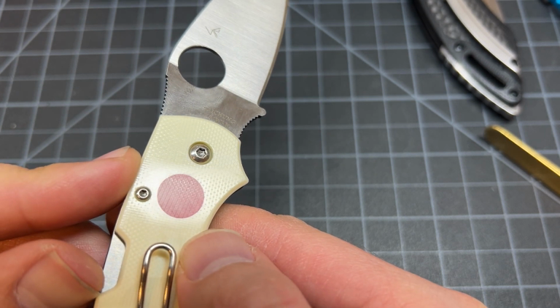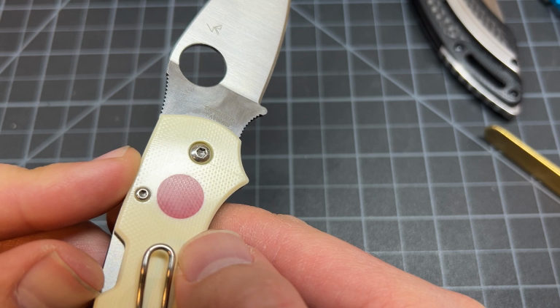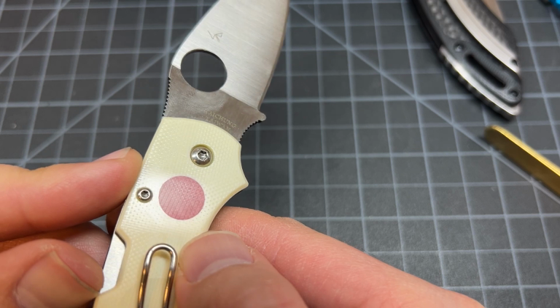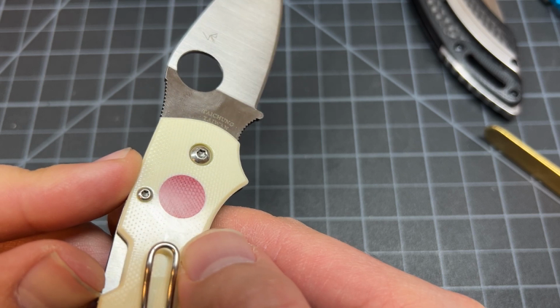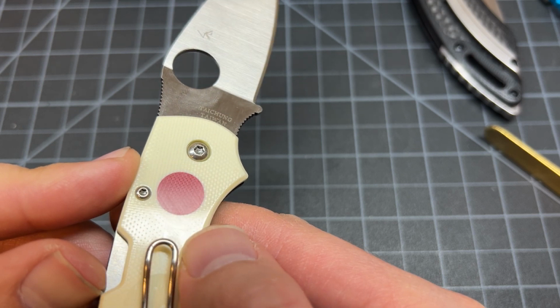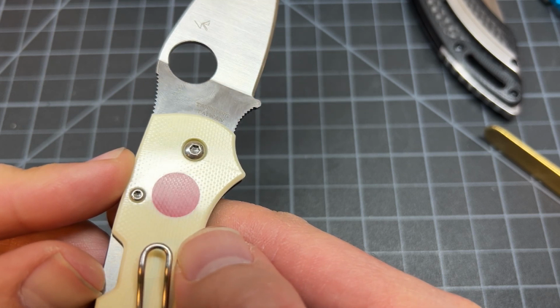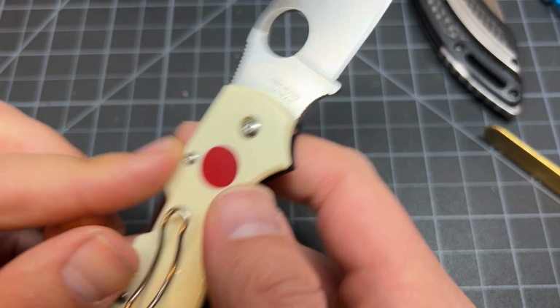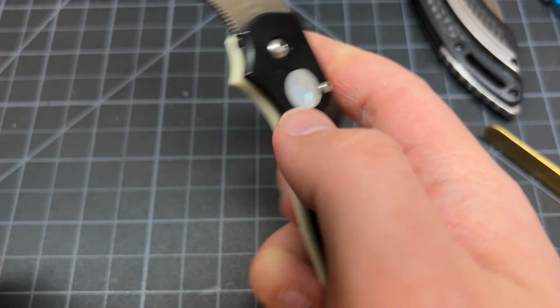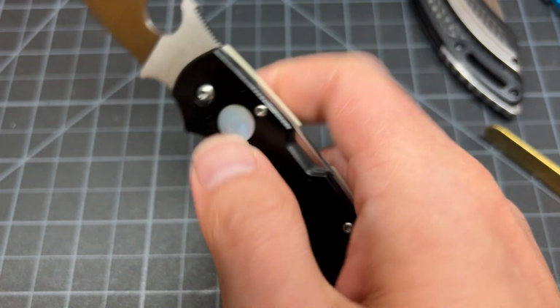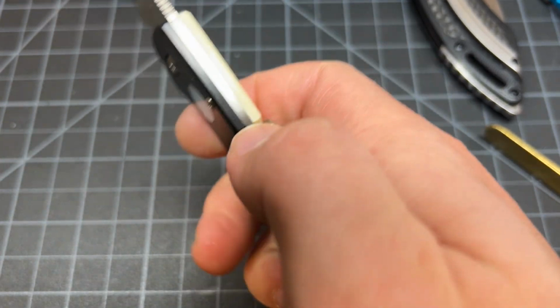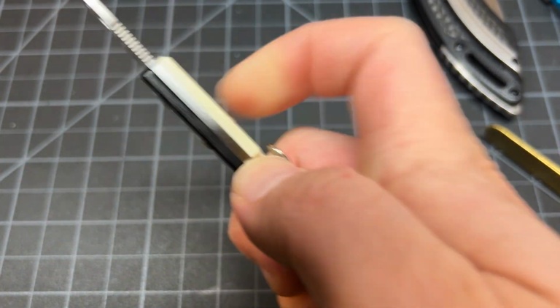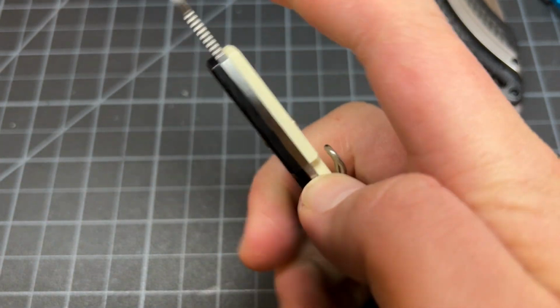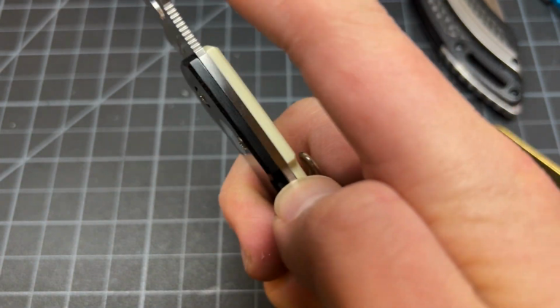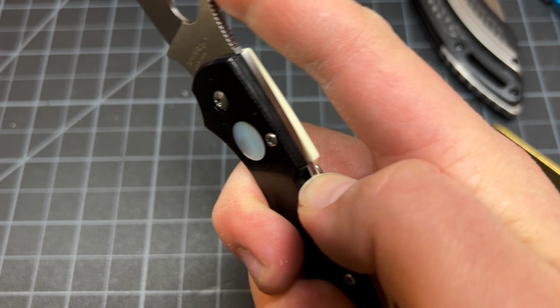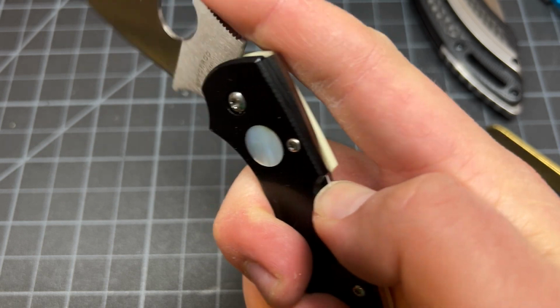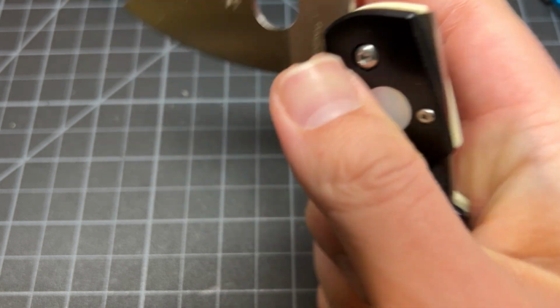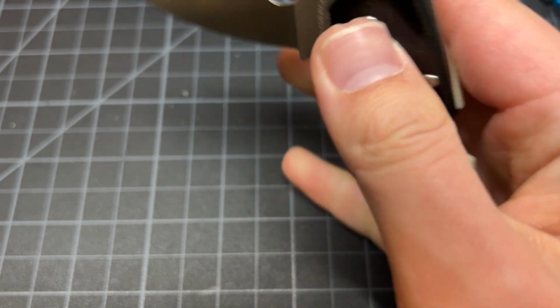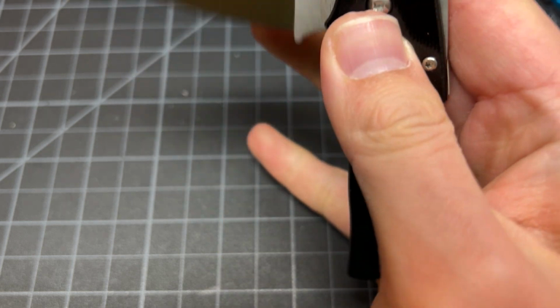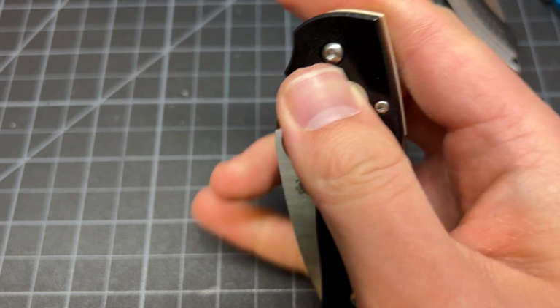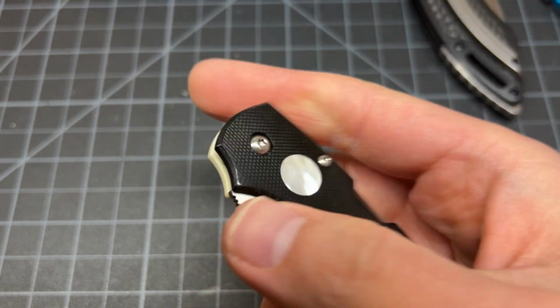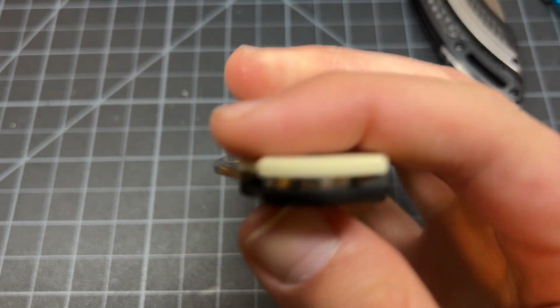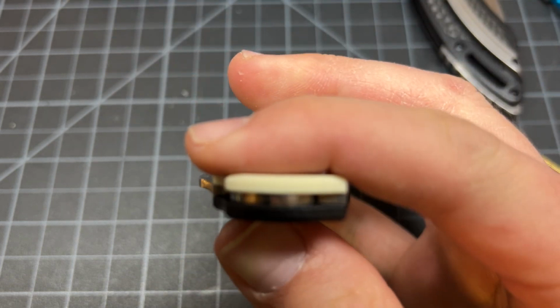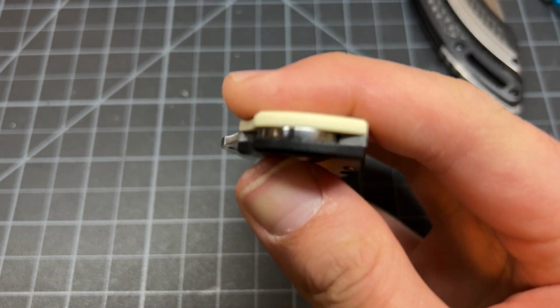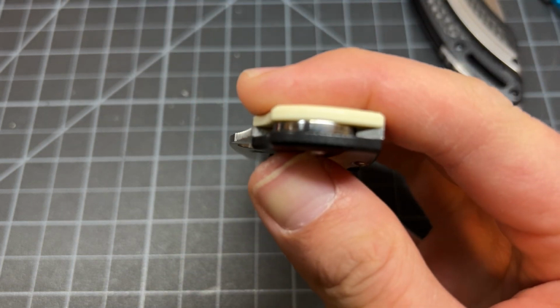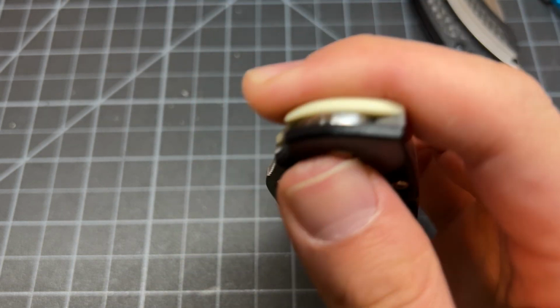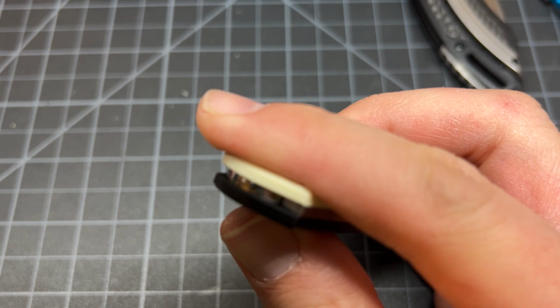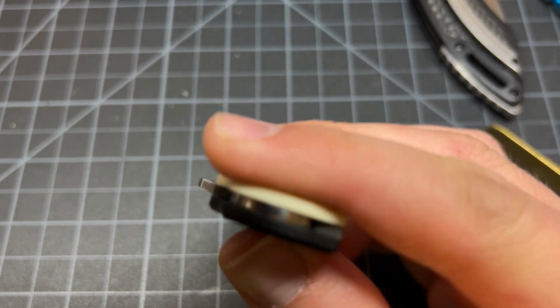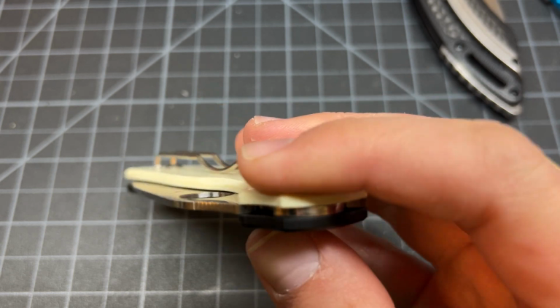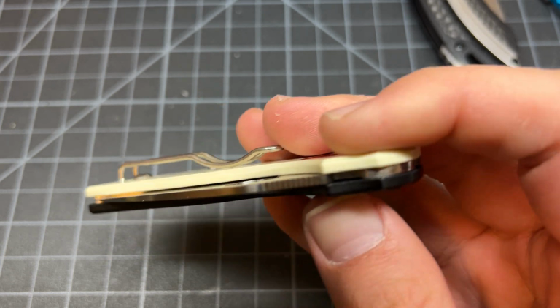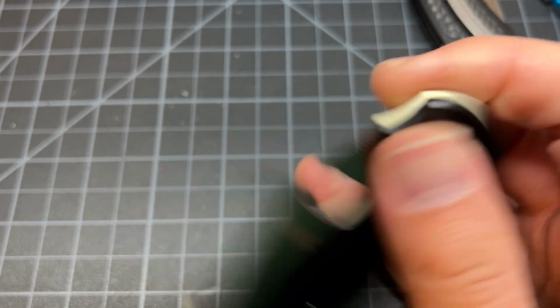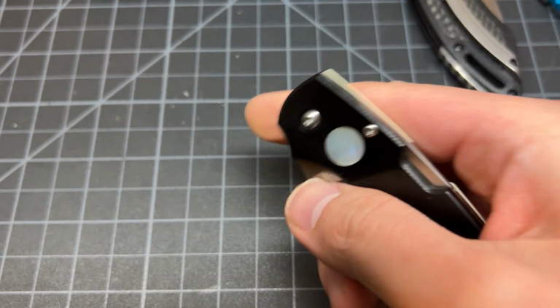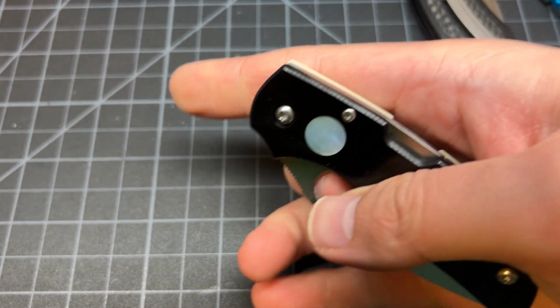Yeah, it's not the same — you can see that texture difference. Can't middle finger flick this — we'll do it one more time on camera. It's not gonna work though.